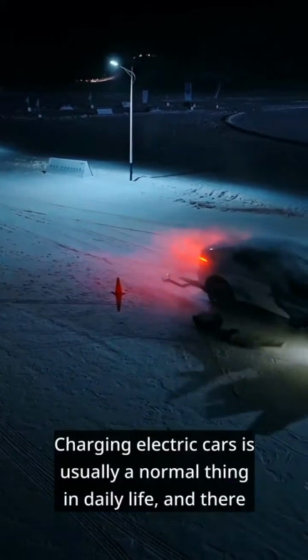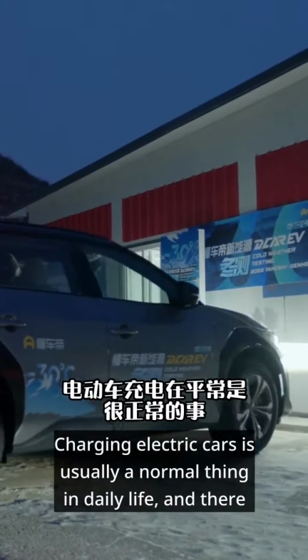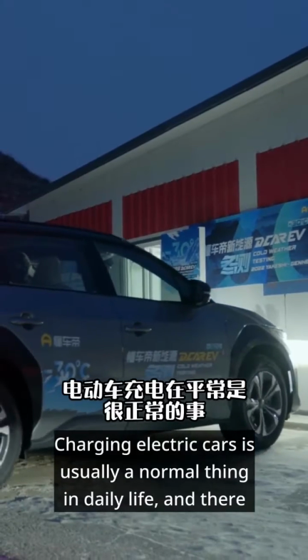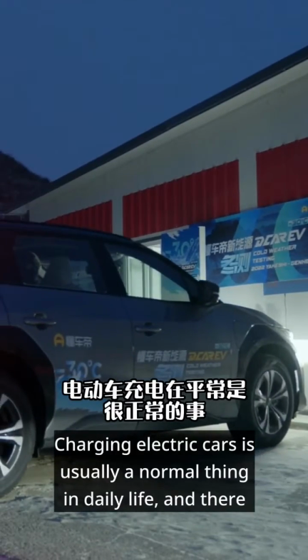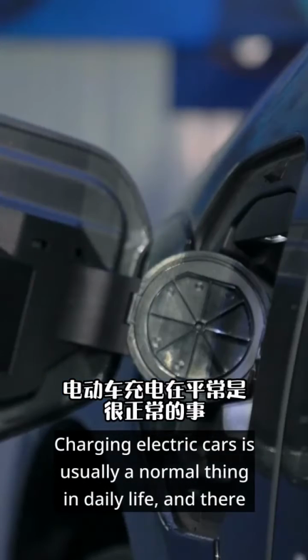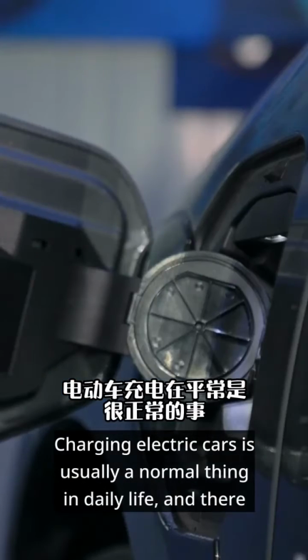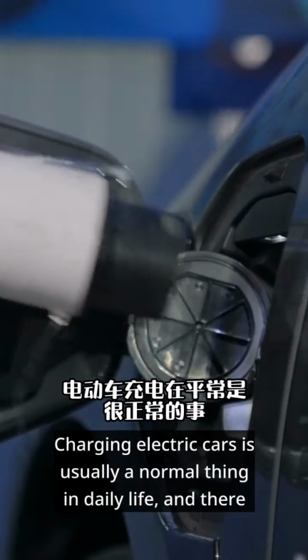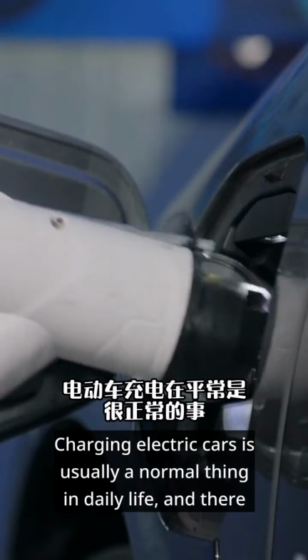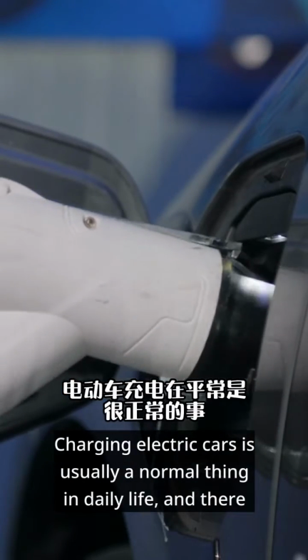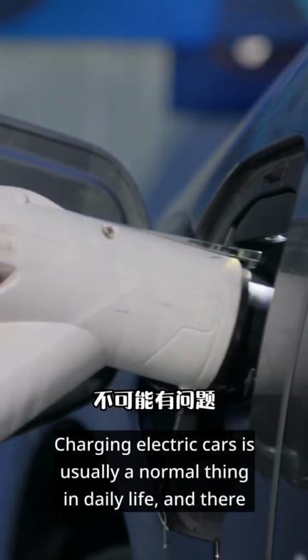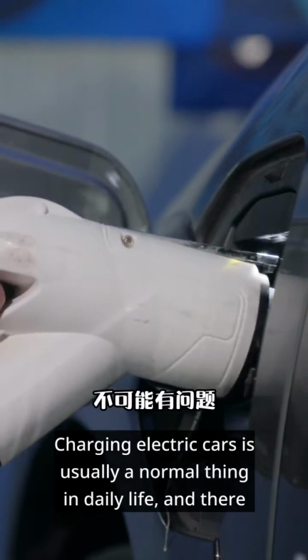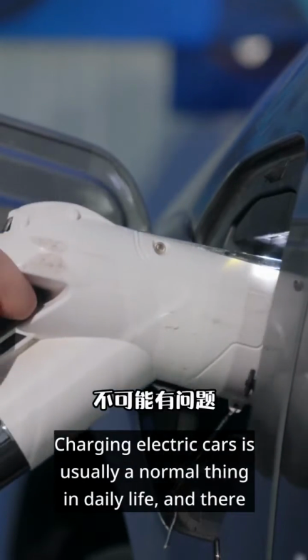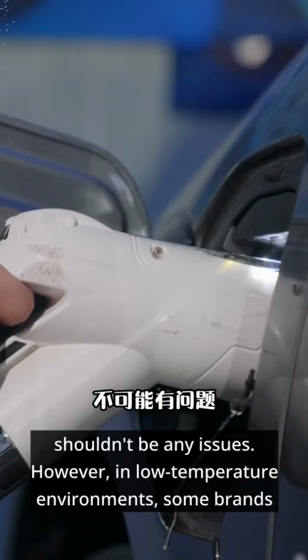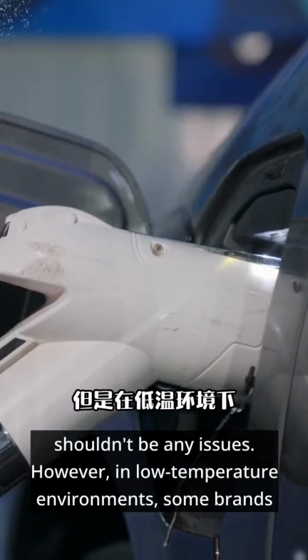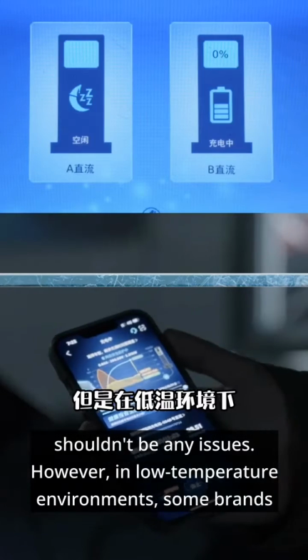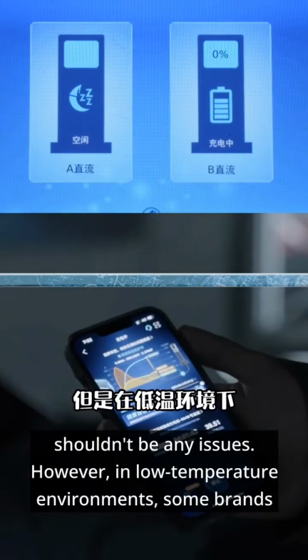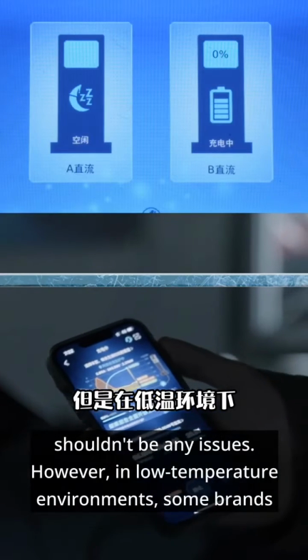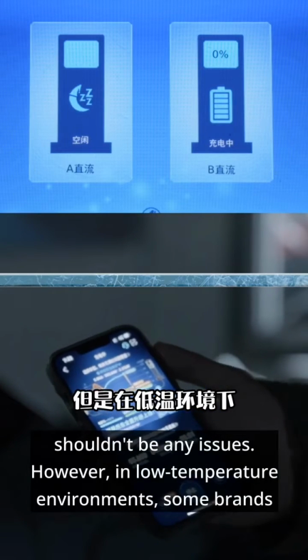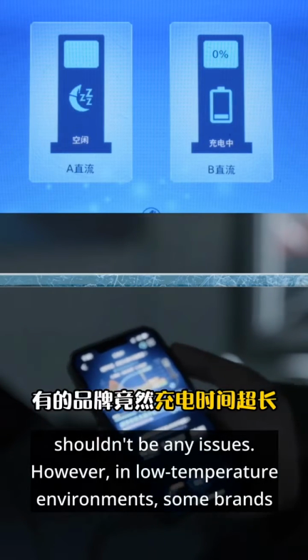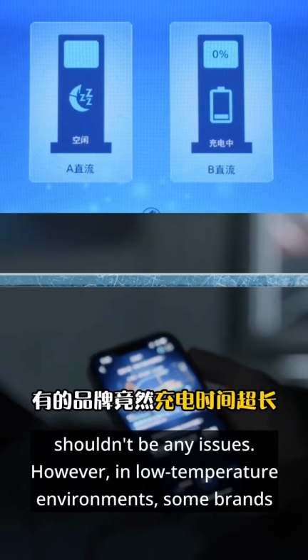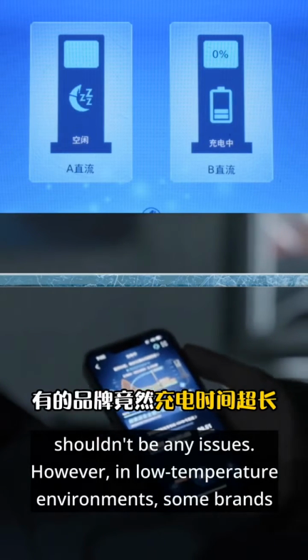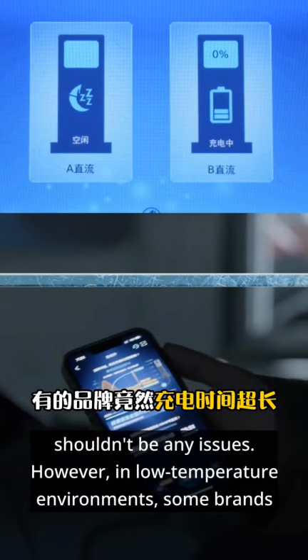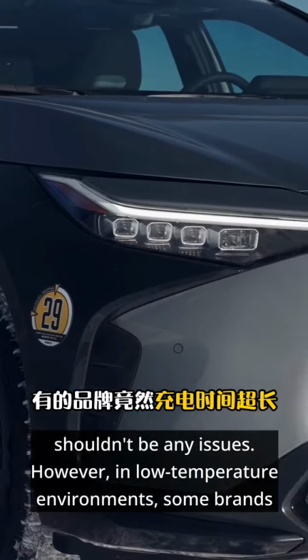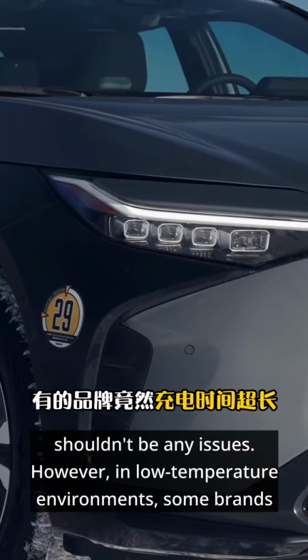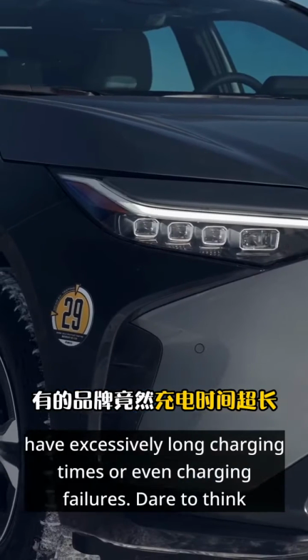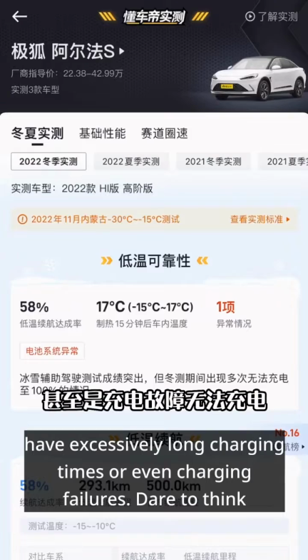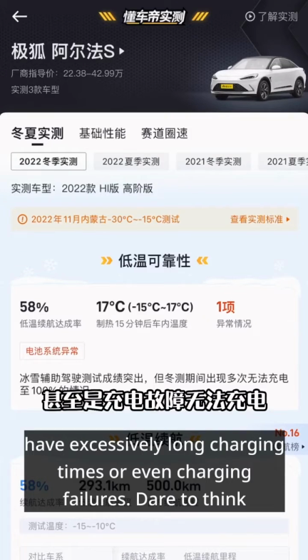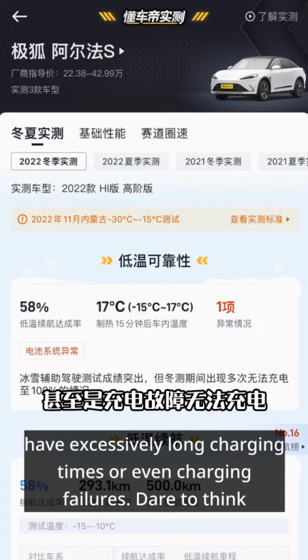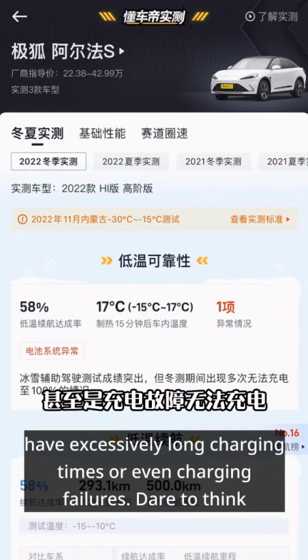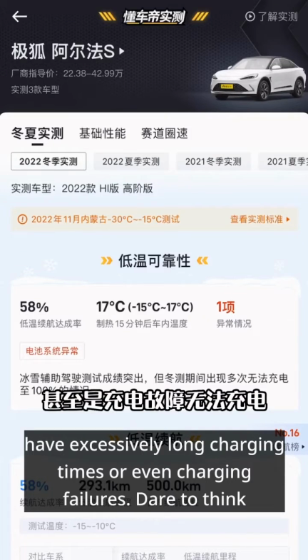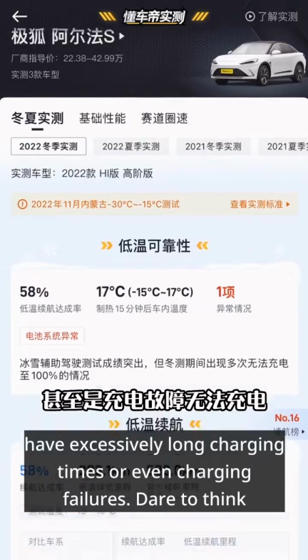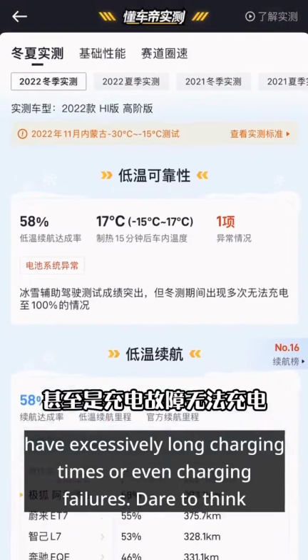Charging electric cars is usually a normal thing in daily life, and there shouldn't be any issues. However, in low-temperature environments, some brands have excessively long charging times or even charging failures.